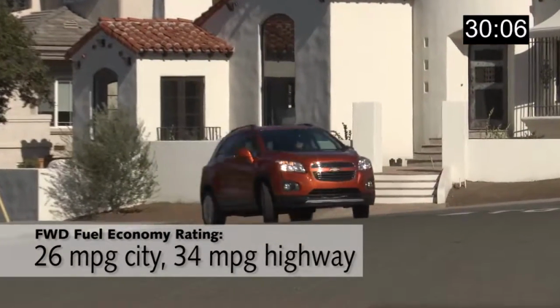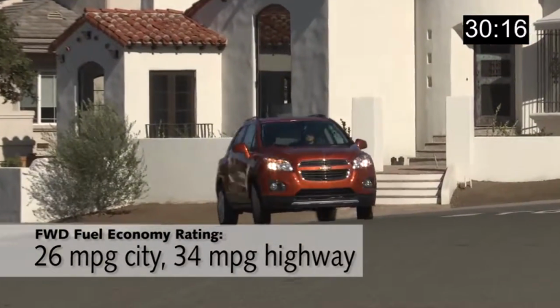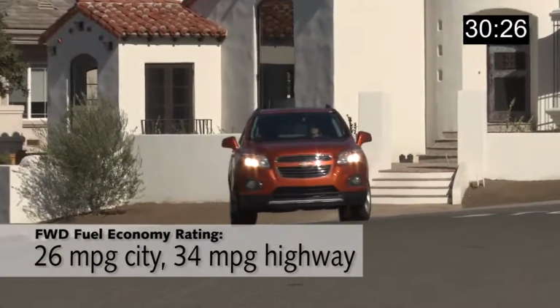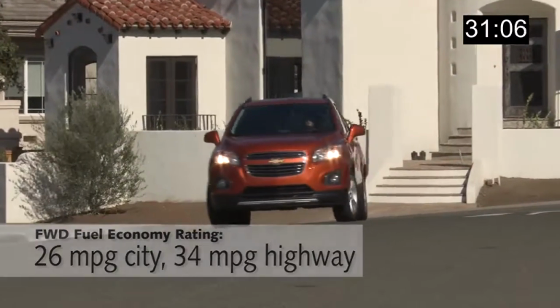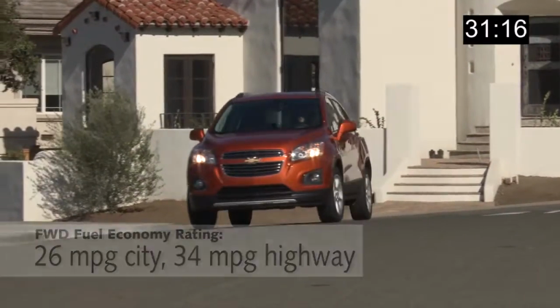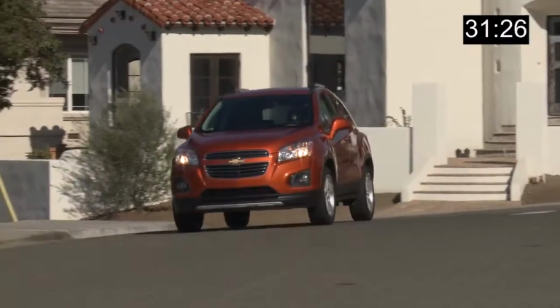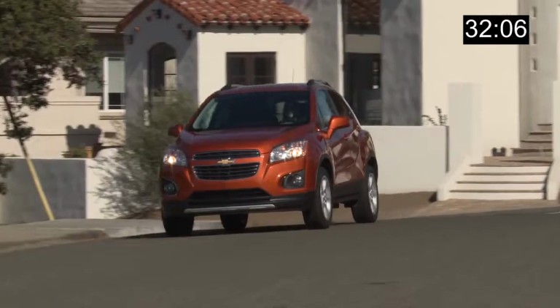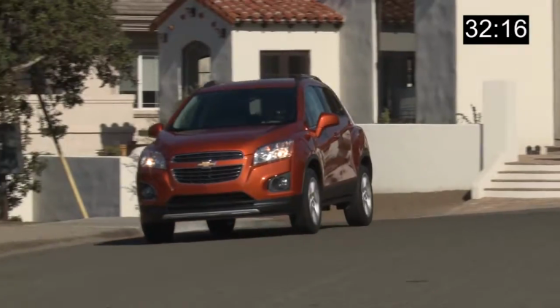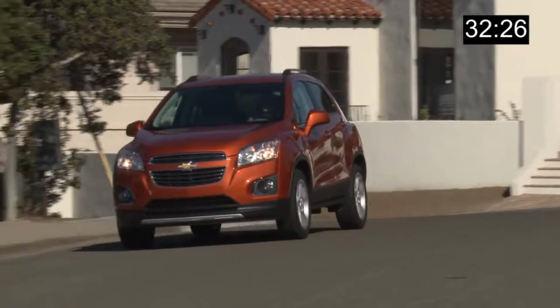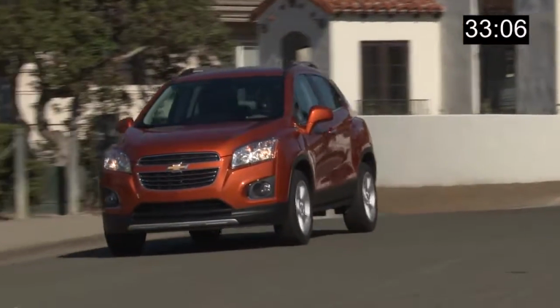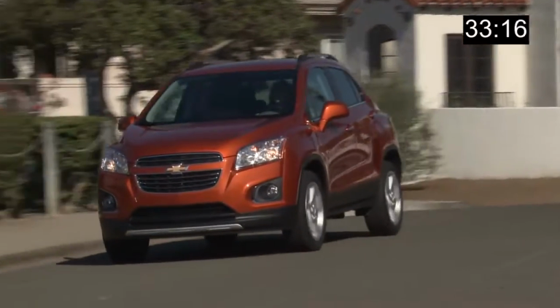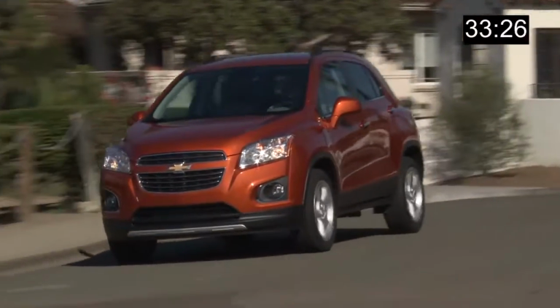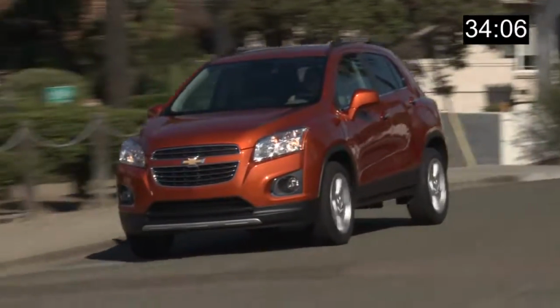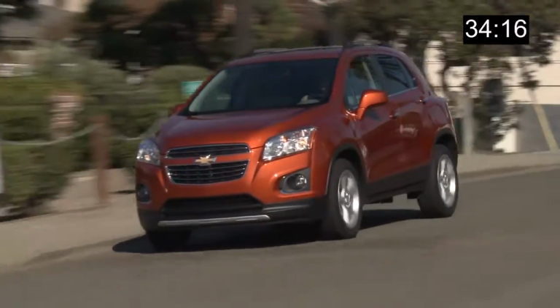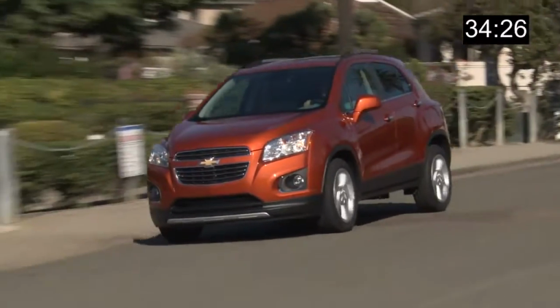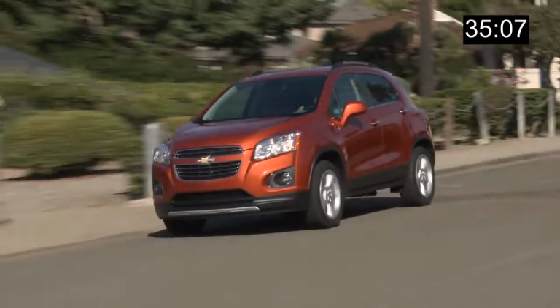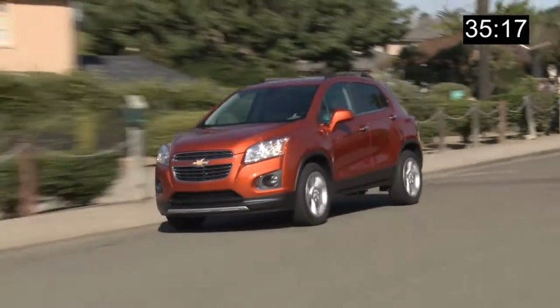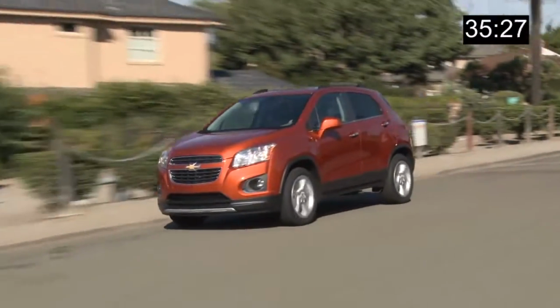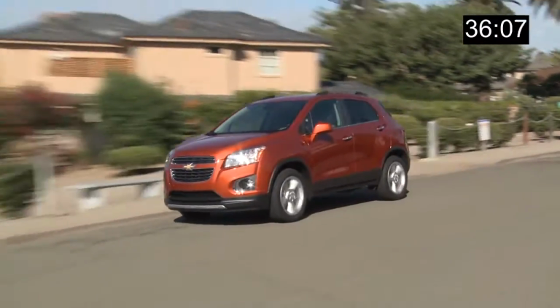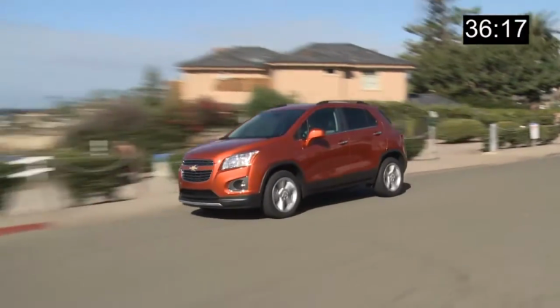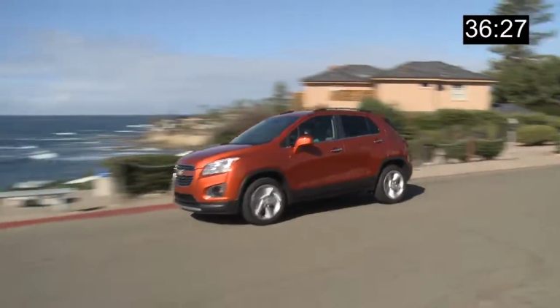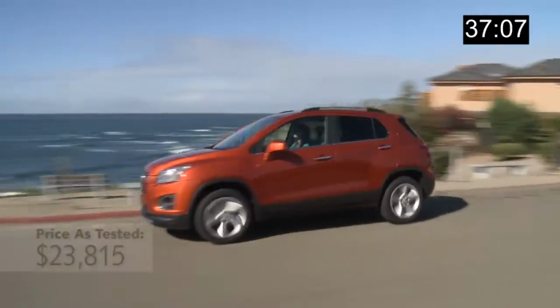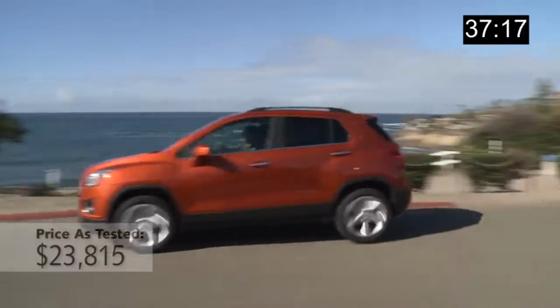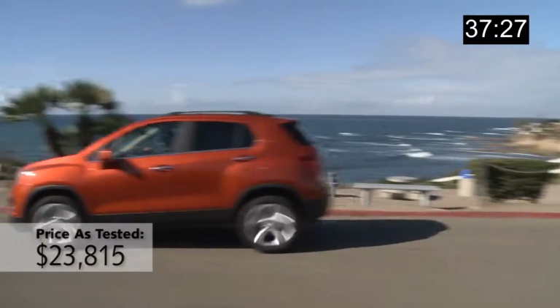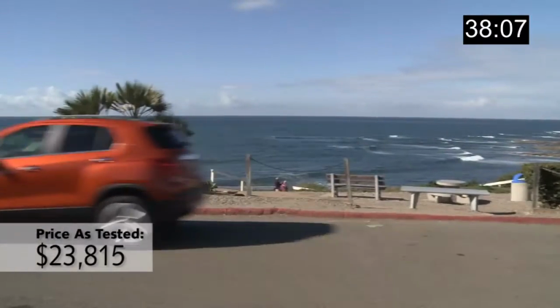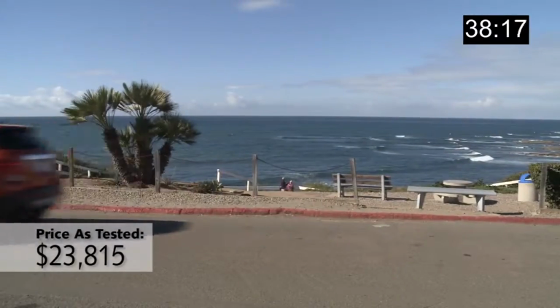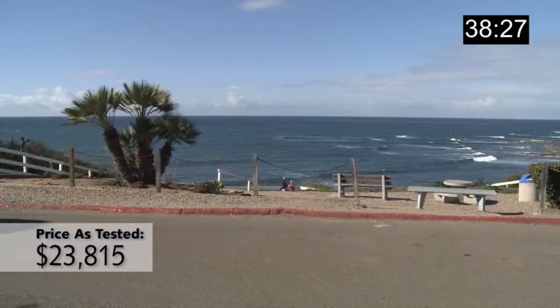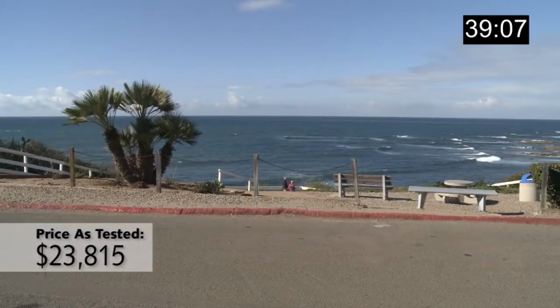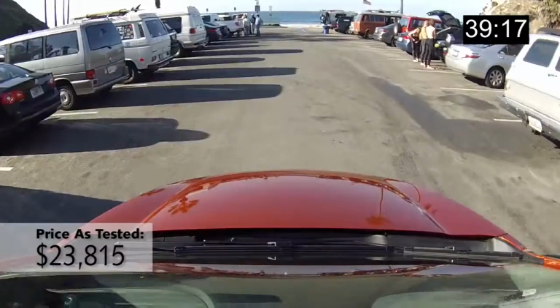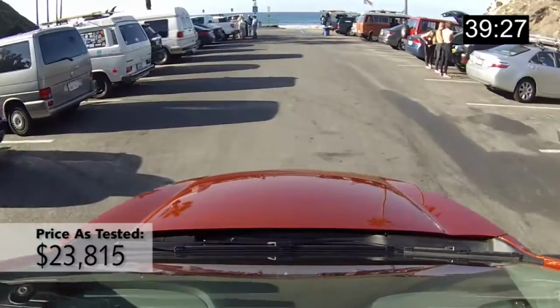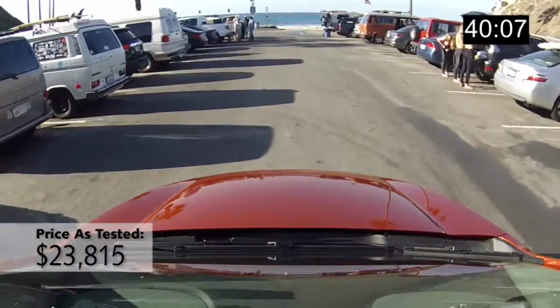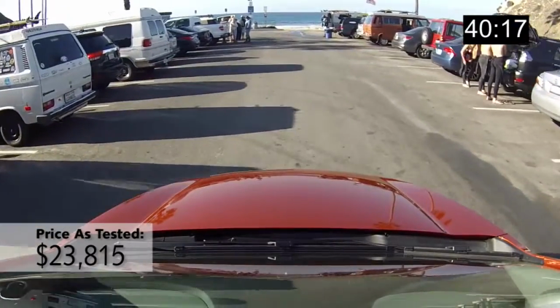But it was also pretty obvious where the Chevy cut costs compared to the Buick version. It has more wind and road noise than the Buick does, and the interior feels cheaper with more hard plastics and matte finishes.